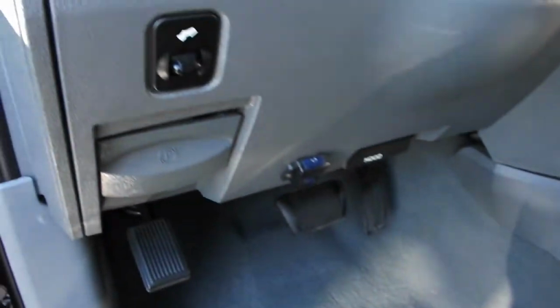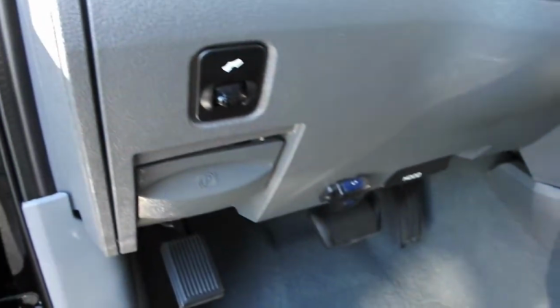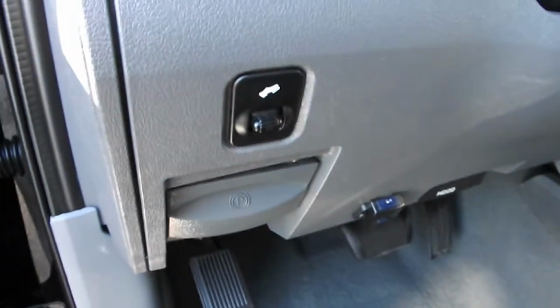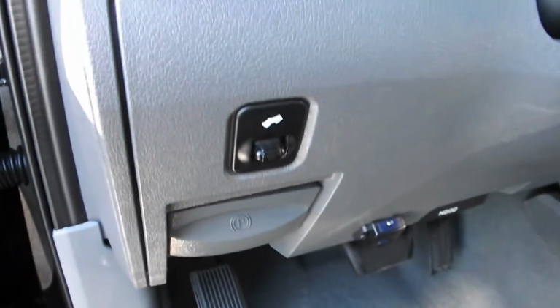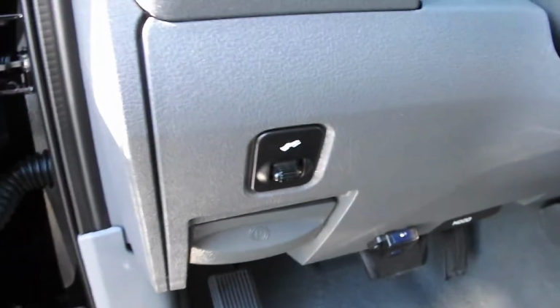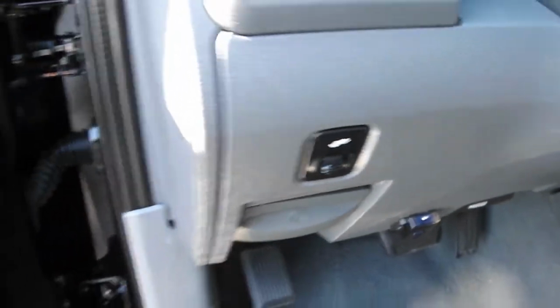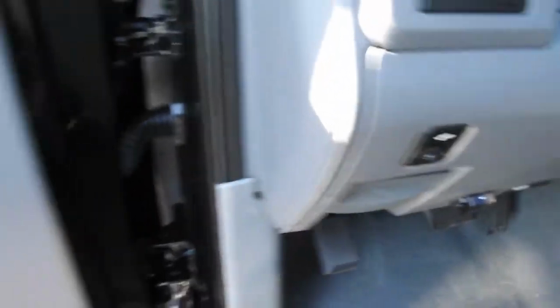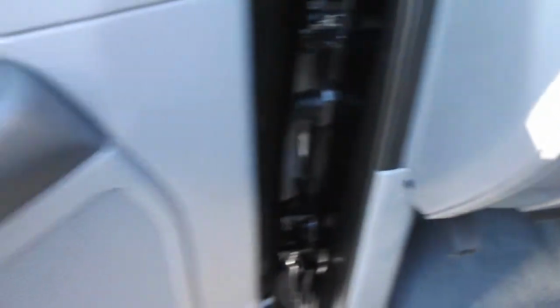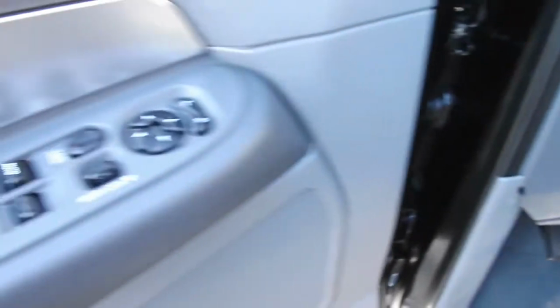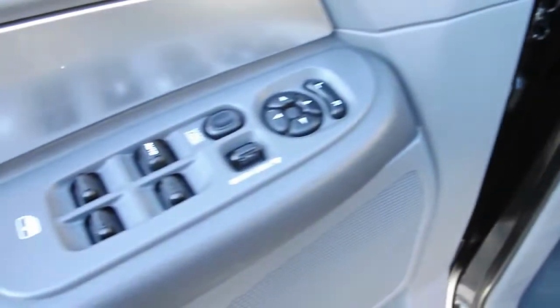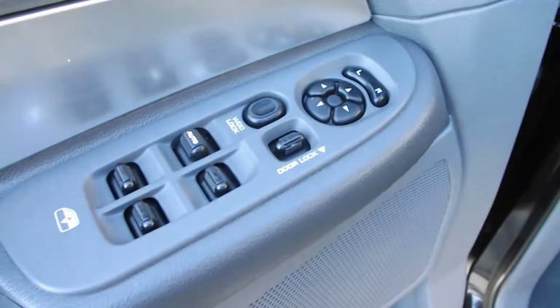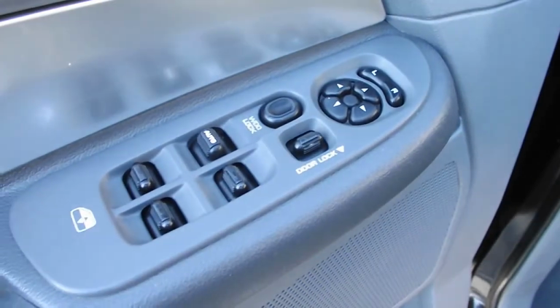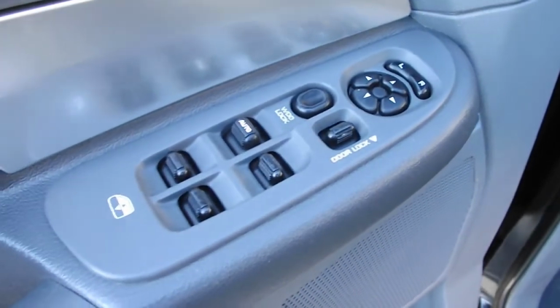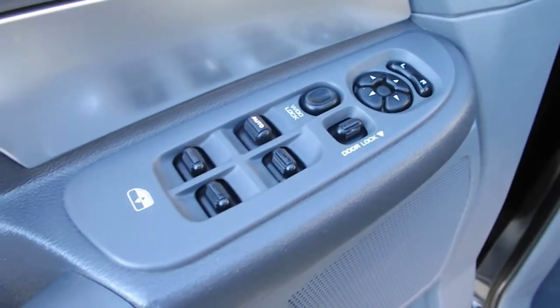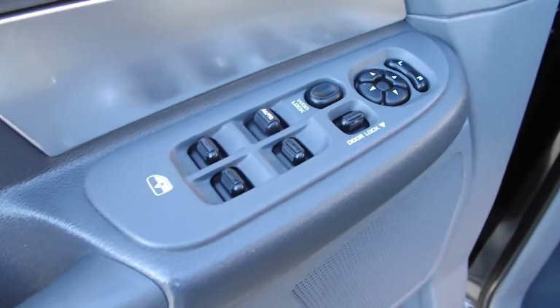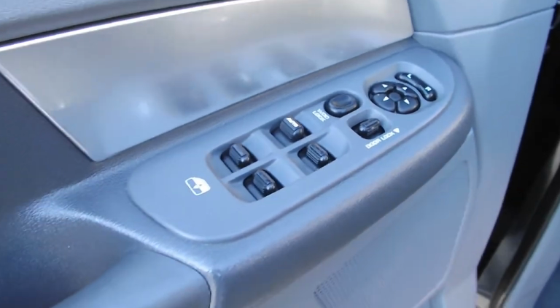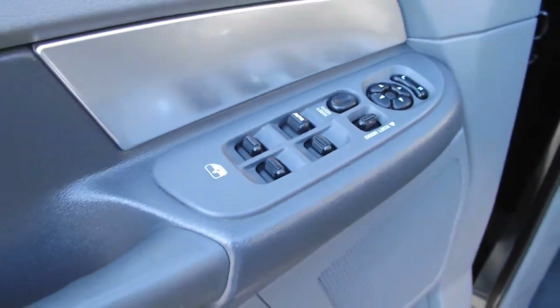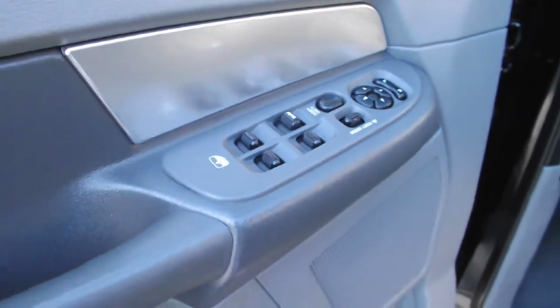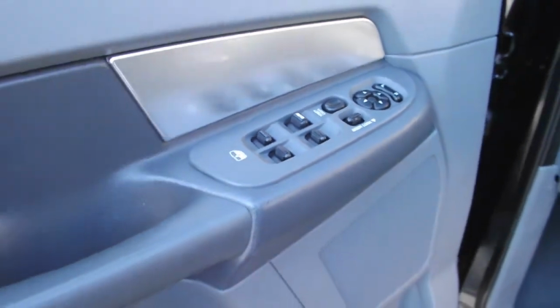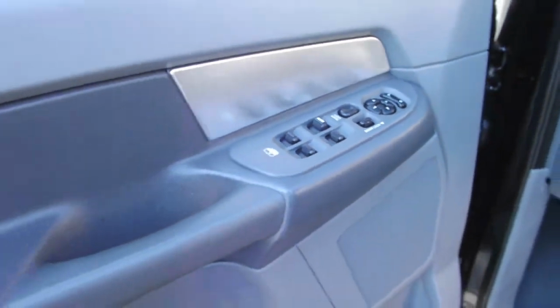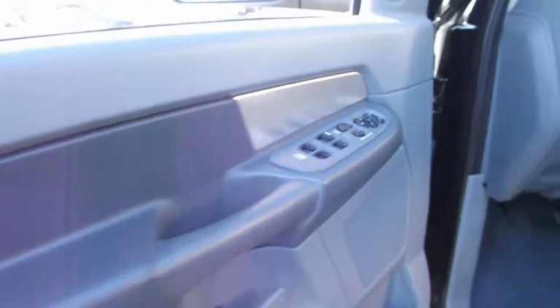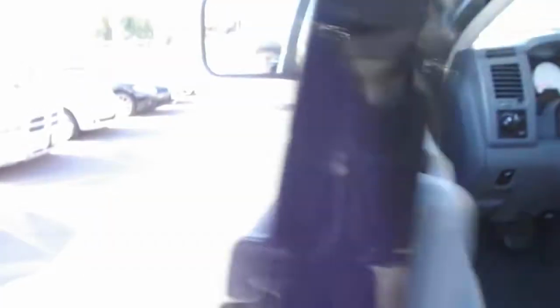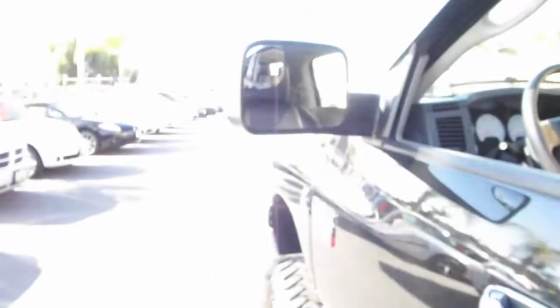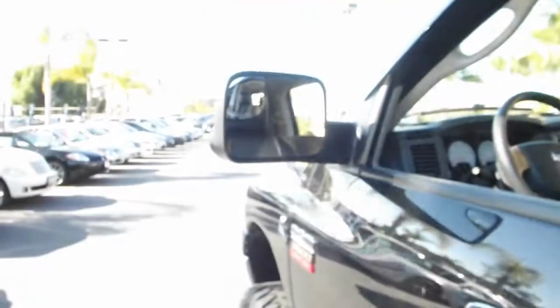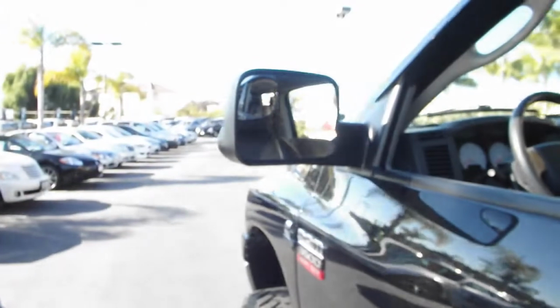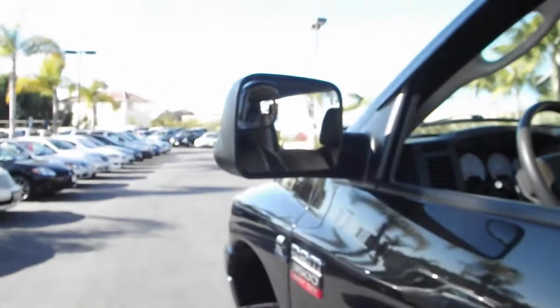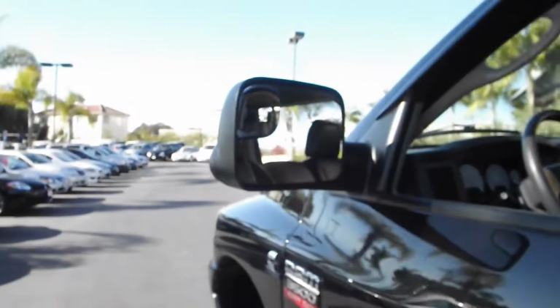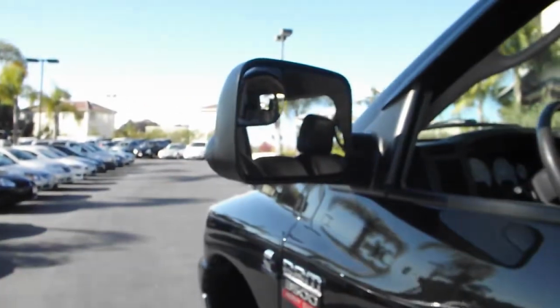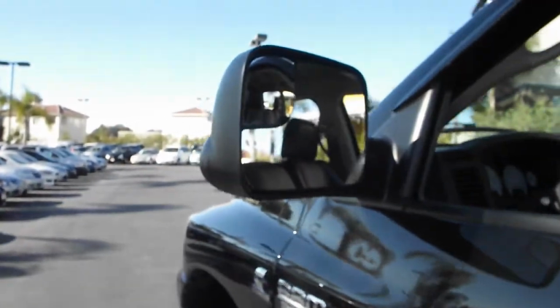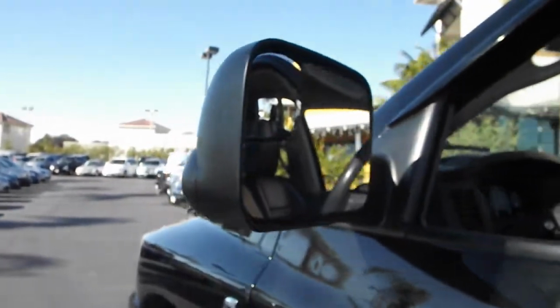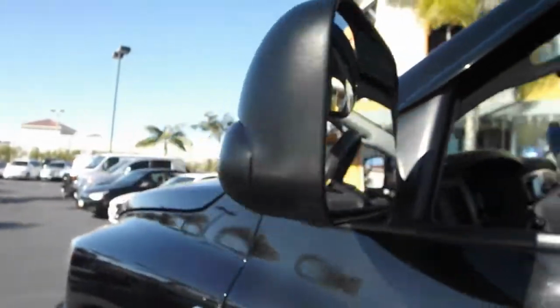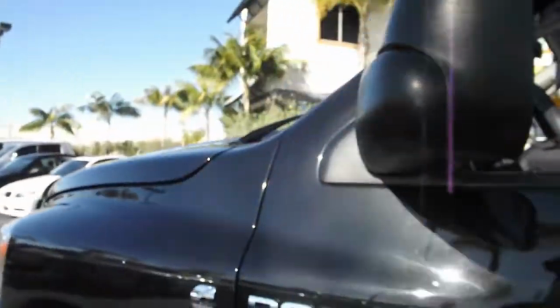Easy pedal adjustment. Power locks, windows, and mirrors. Extra mirror partitions to remove blind spots.